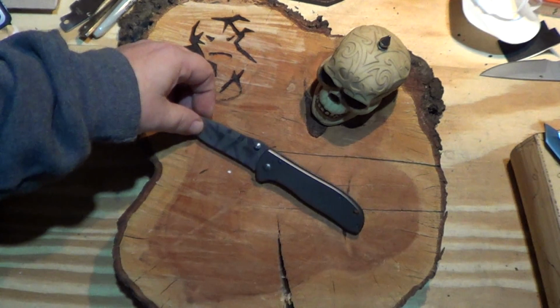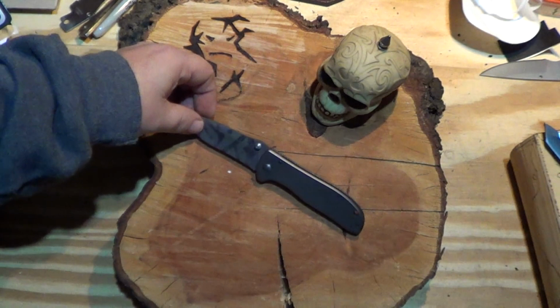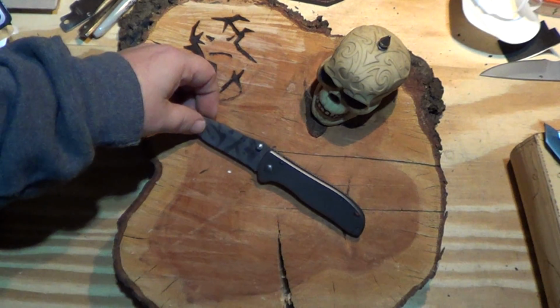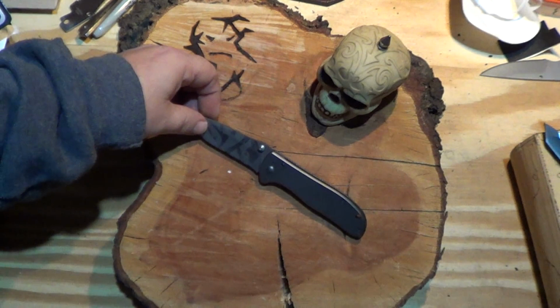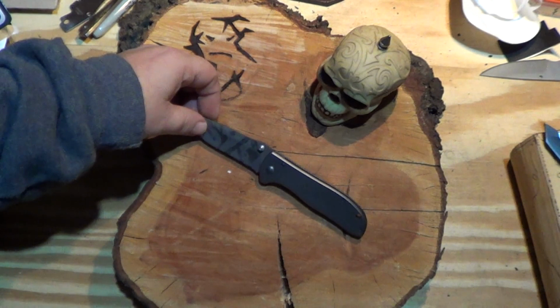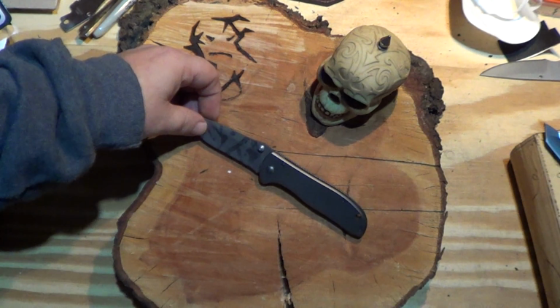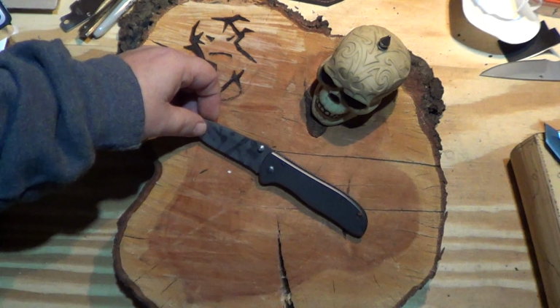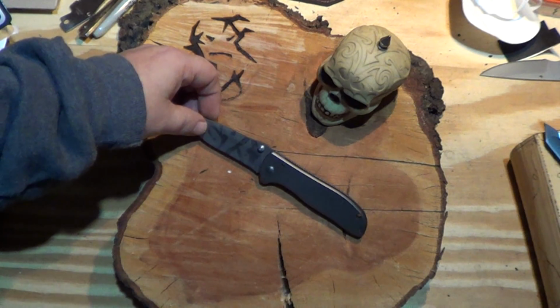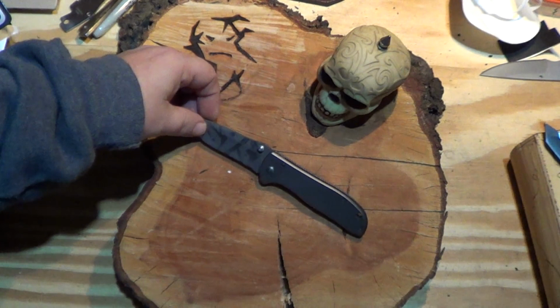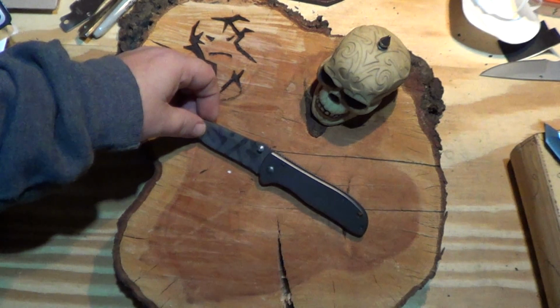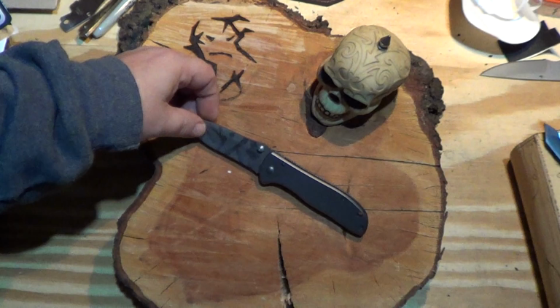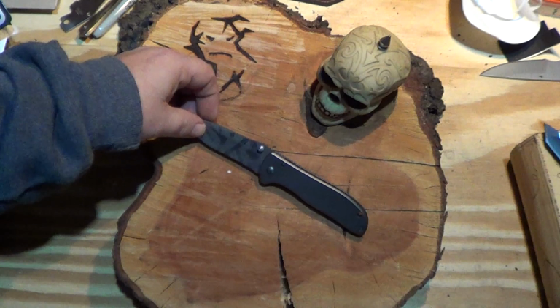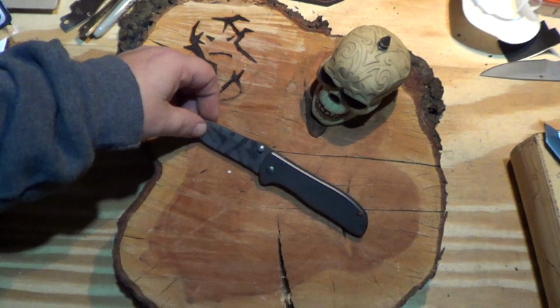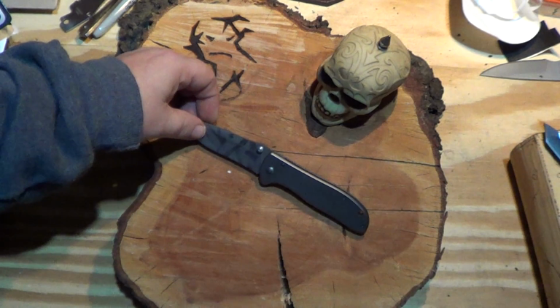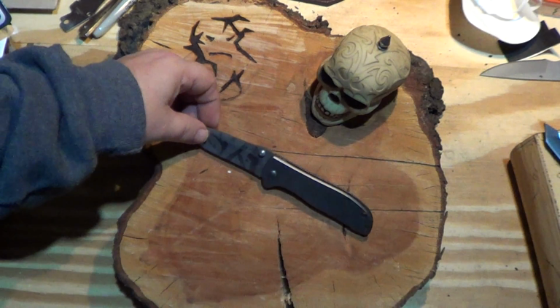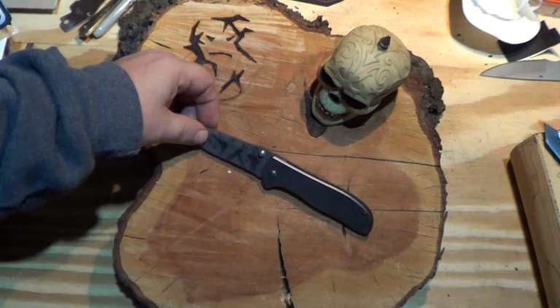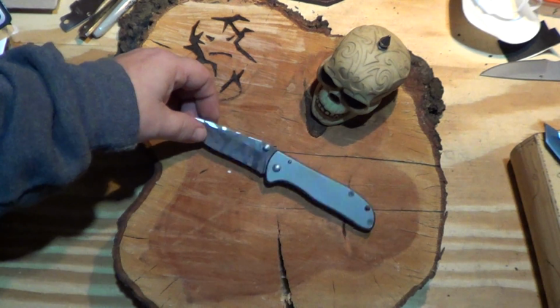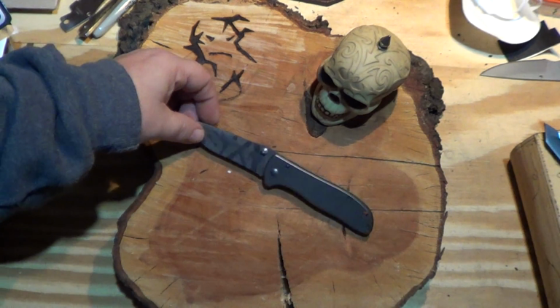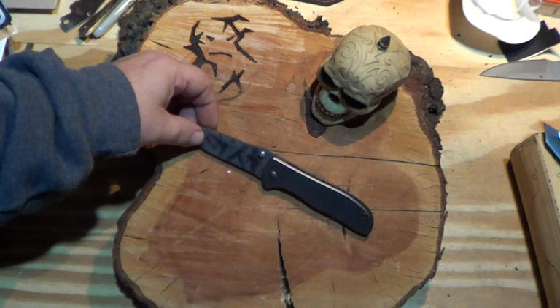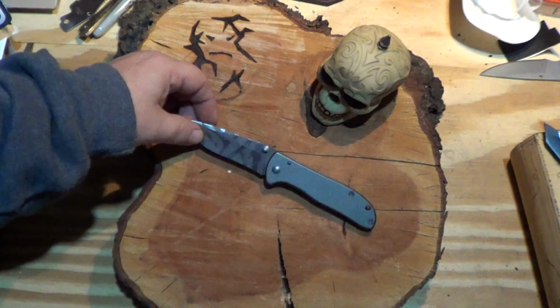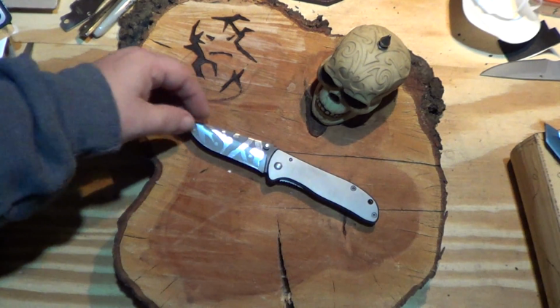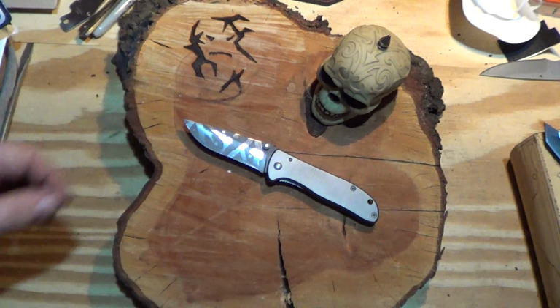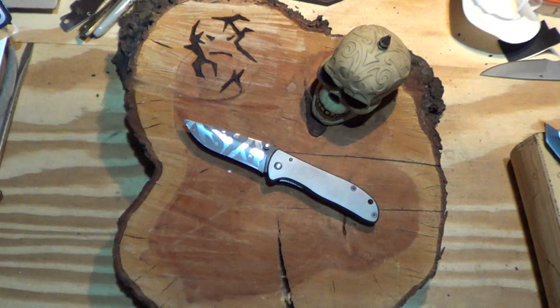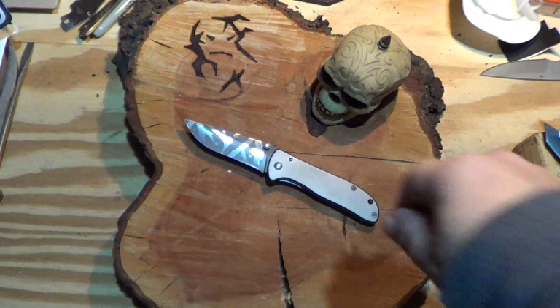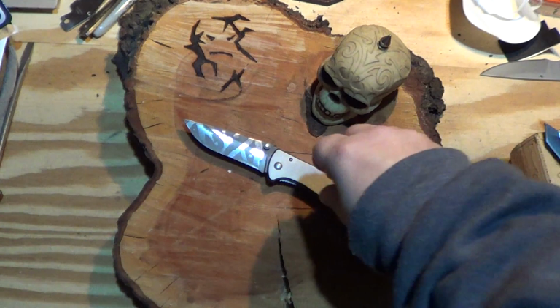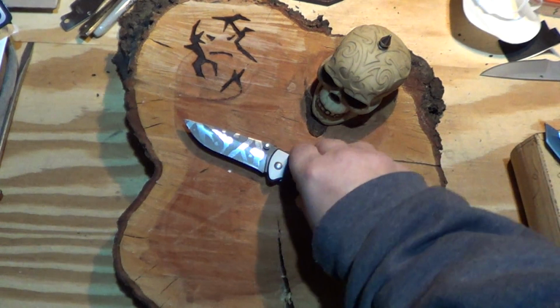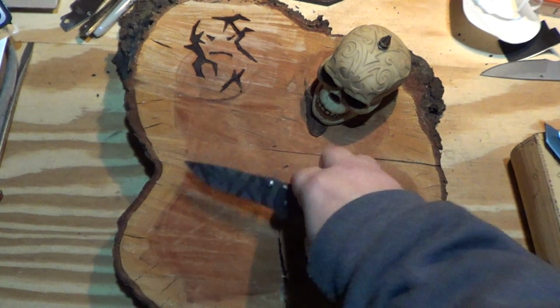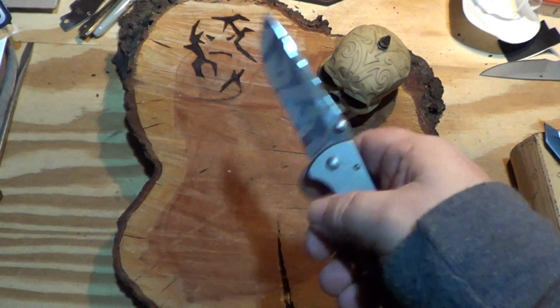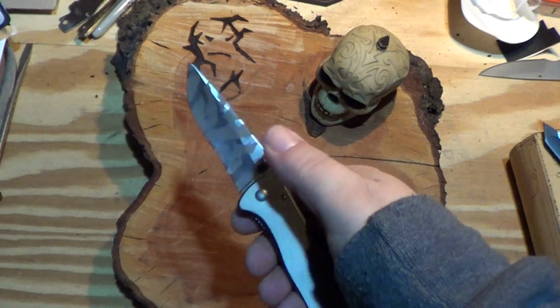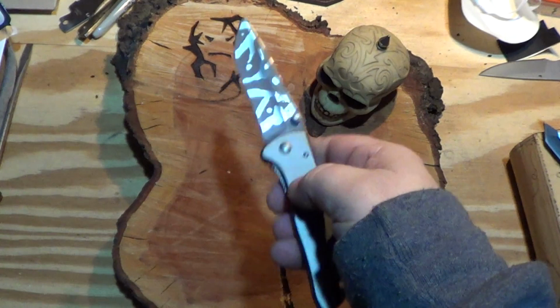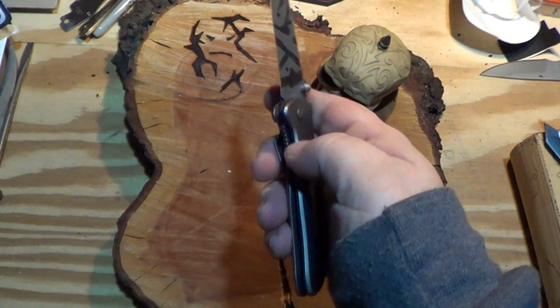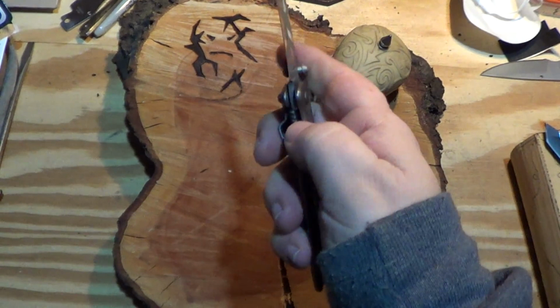I don't currently carry it — it's wintertime. Cold steel handle, cold hand — no. But summer carry, all day long.